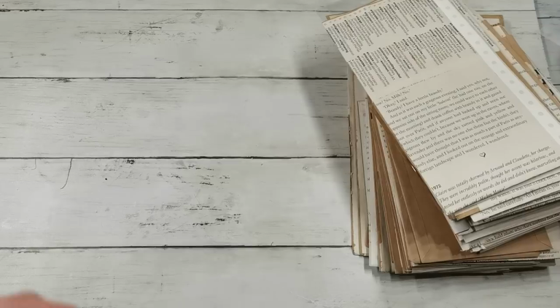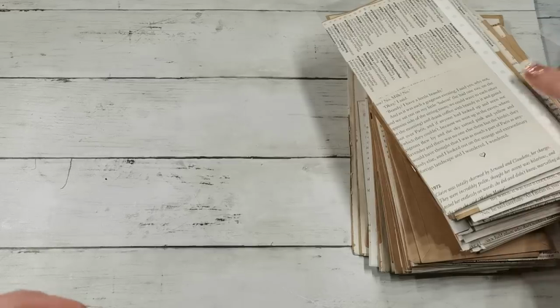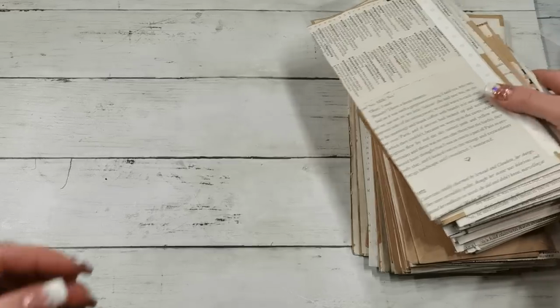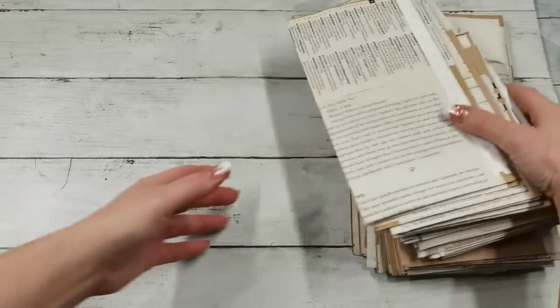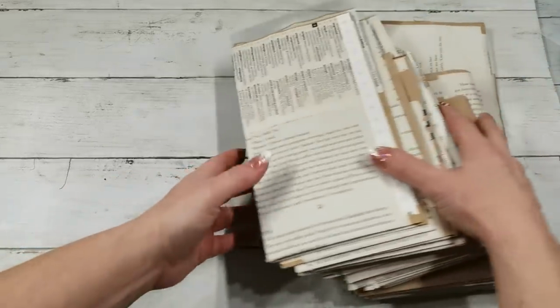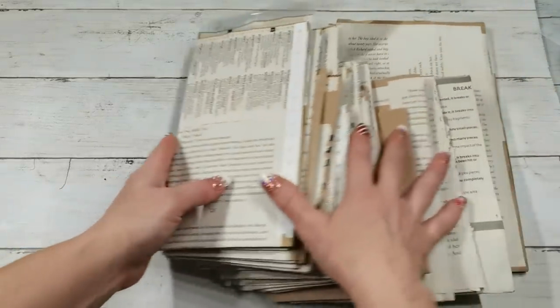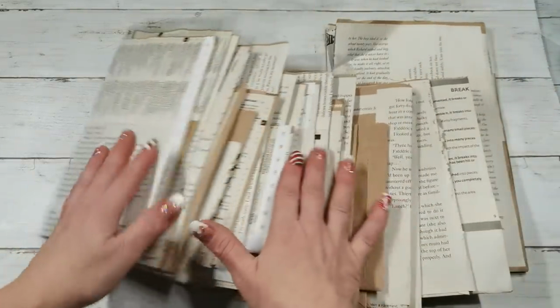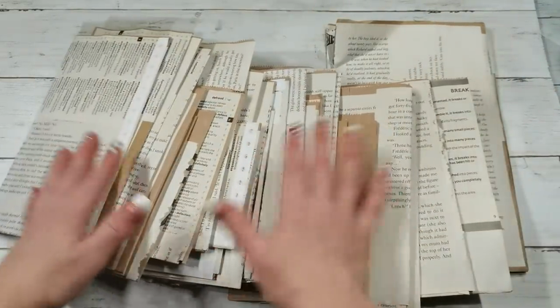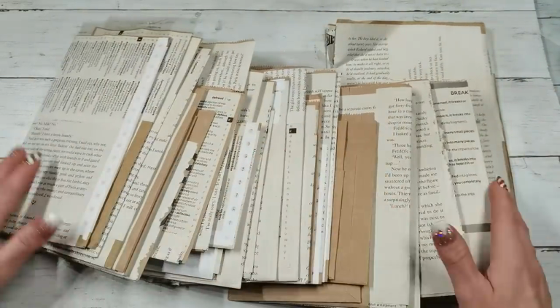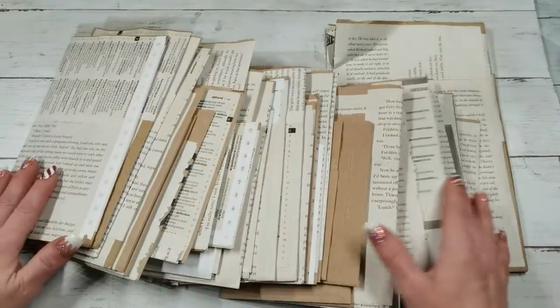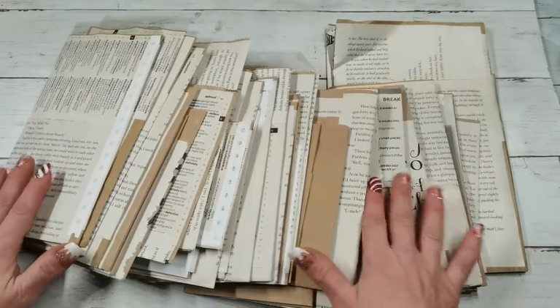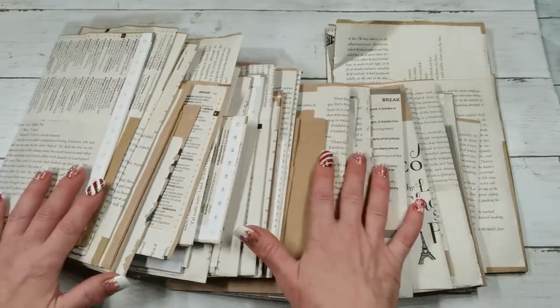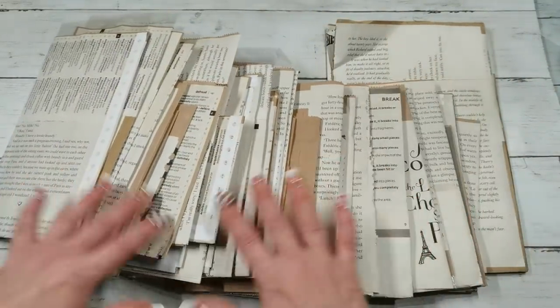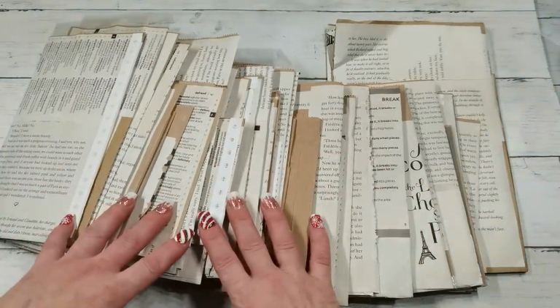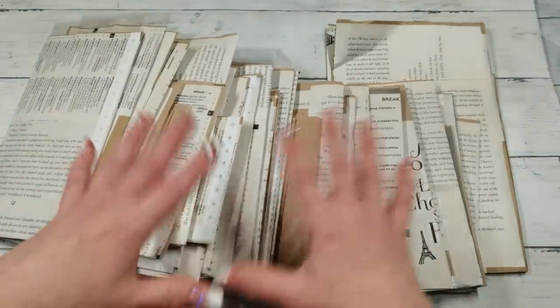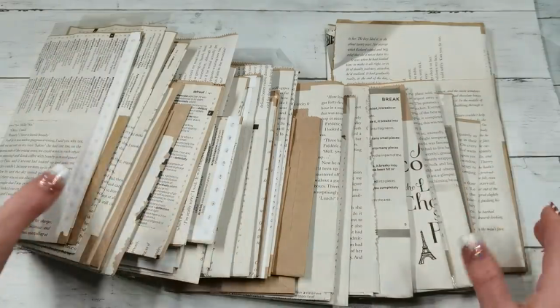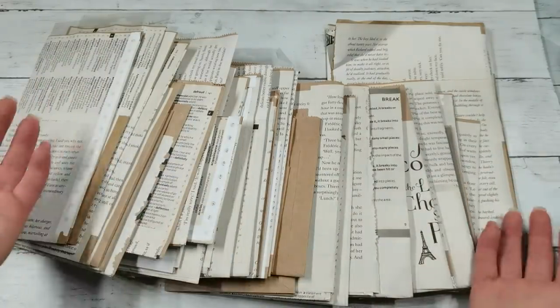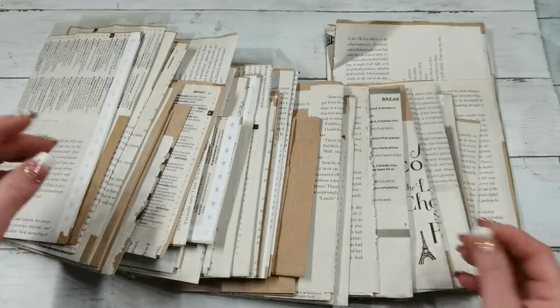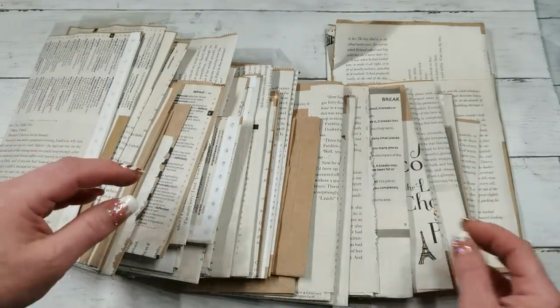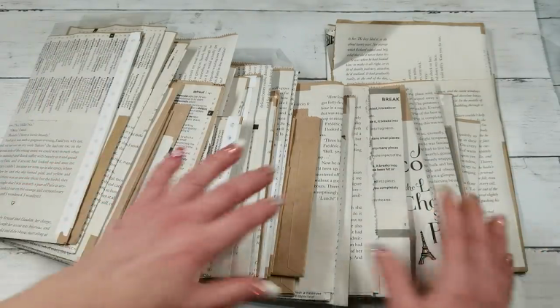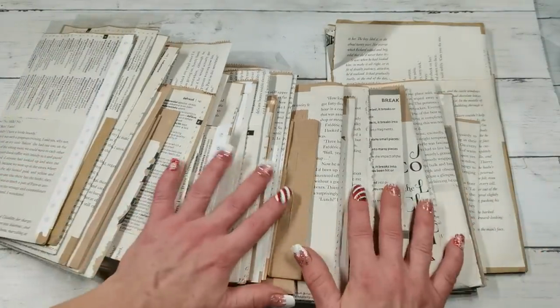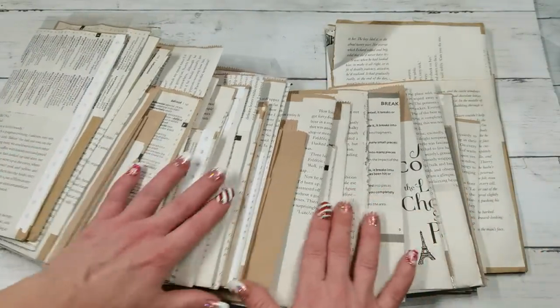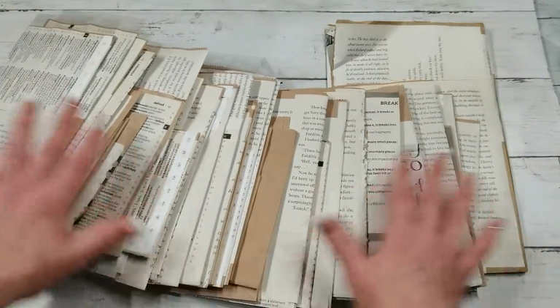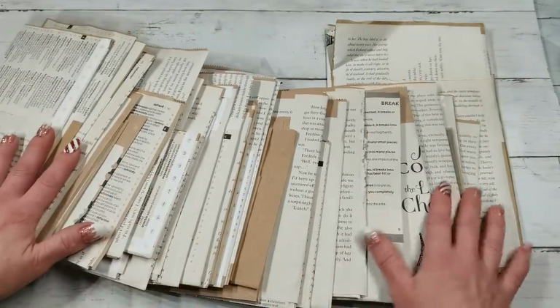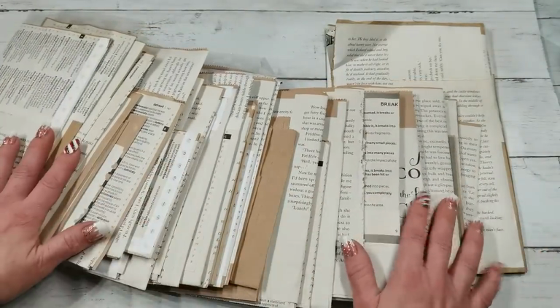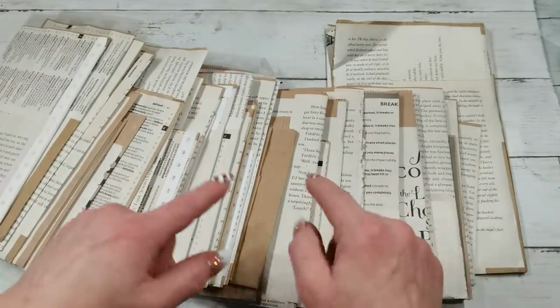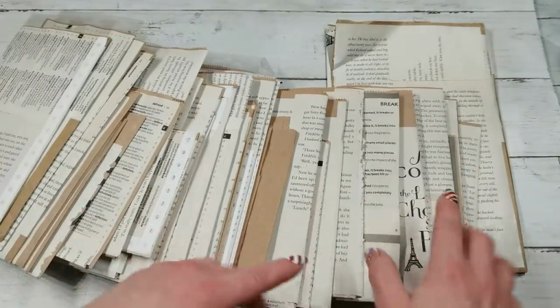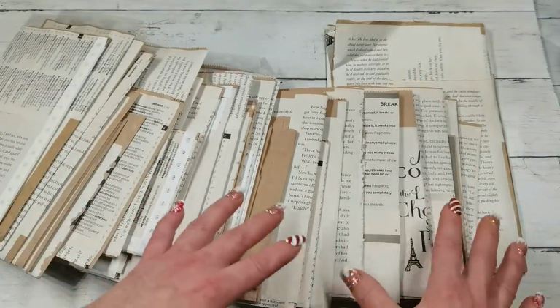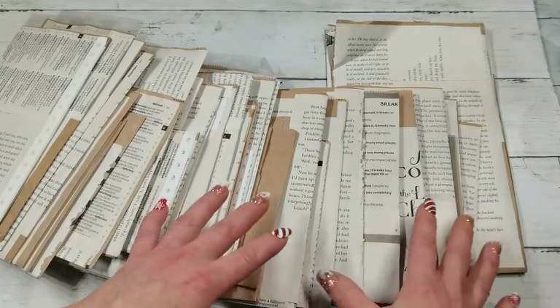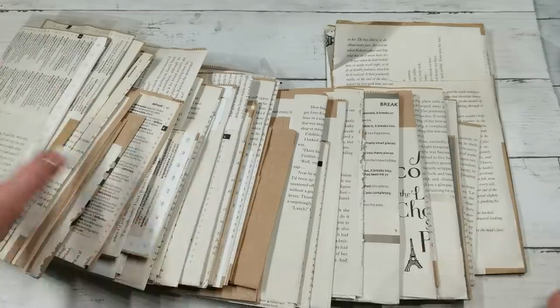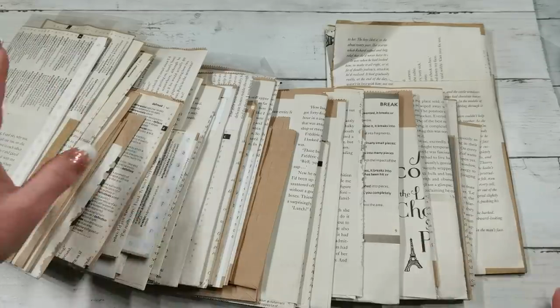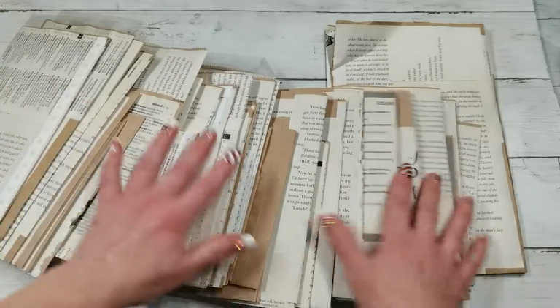Hello everybody, welcome to my channel. It's Eva from Bohemian Crafting and I'm coming with another decorating pocket. I've got here all of my dies, so I'm going to choose one.